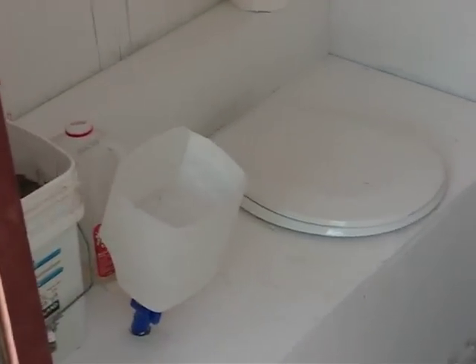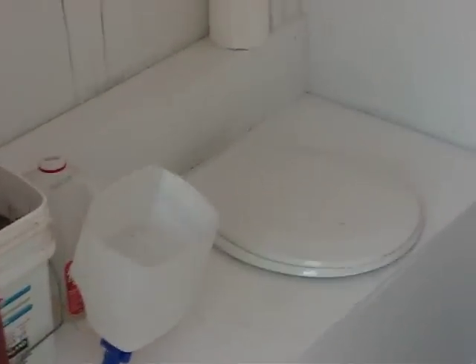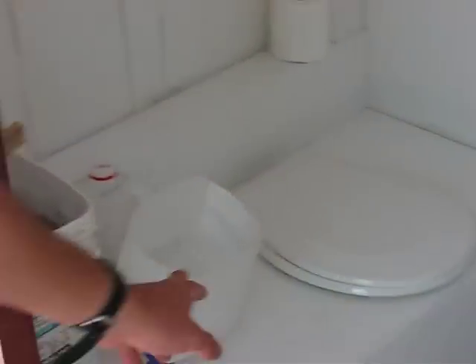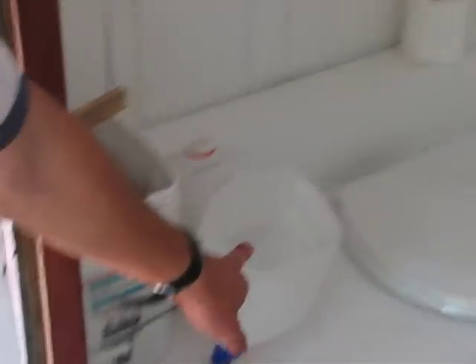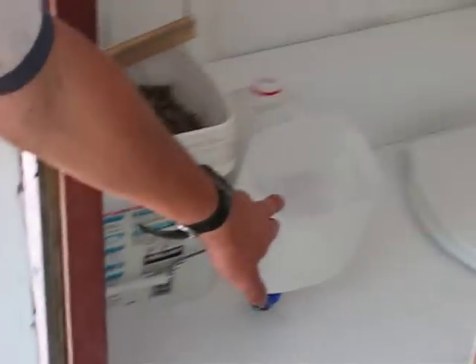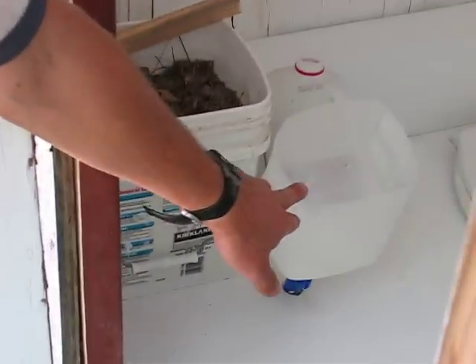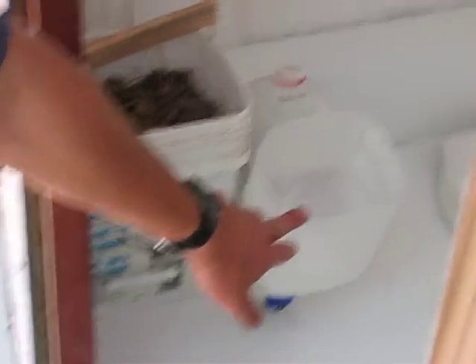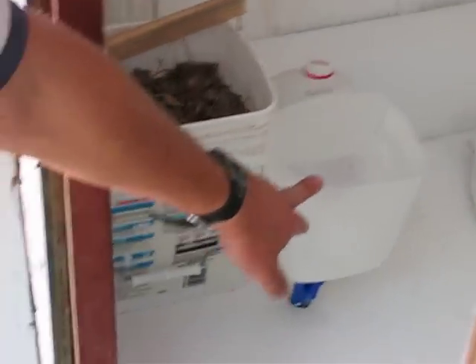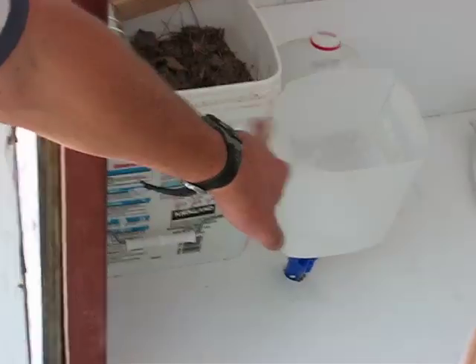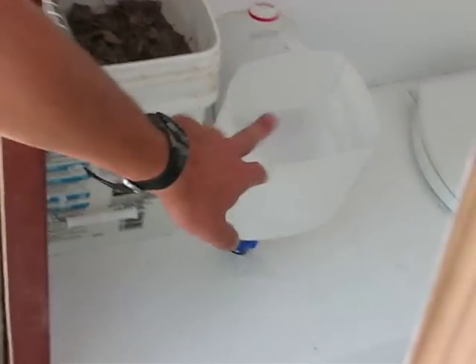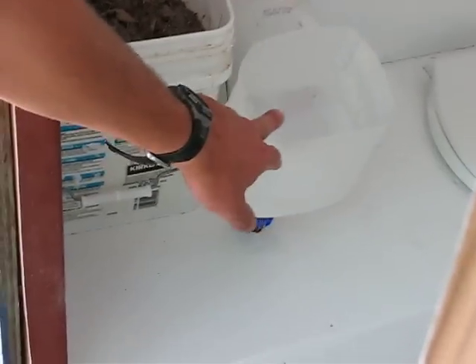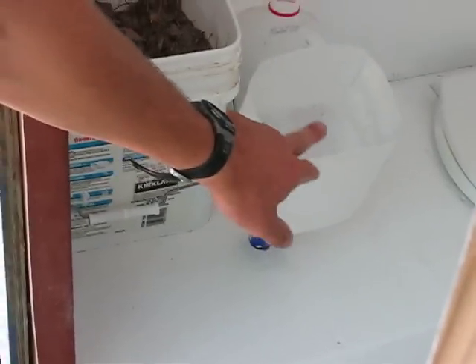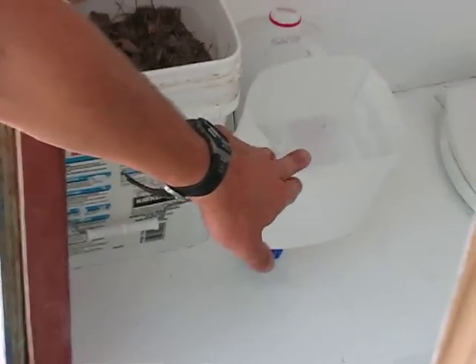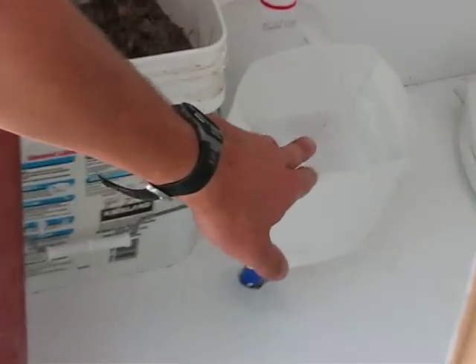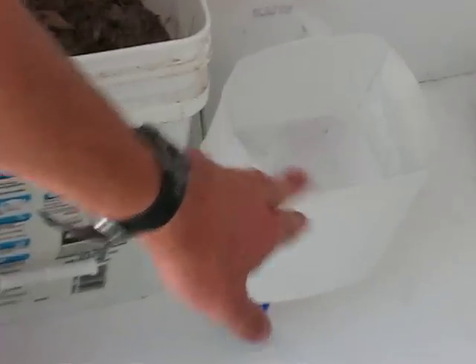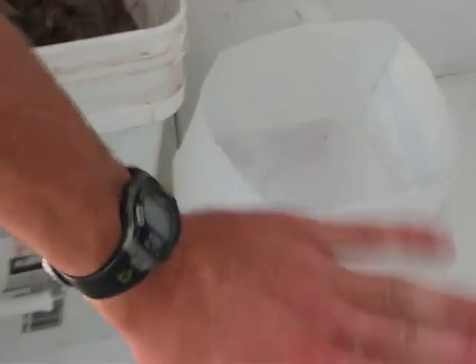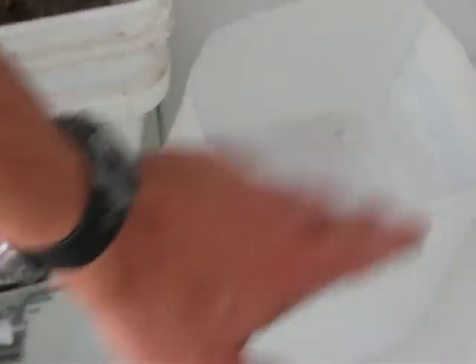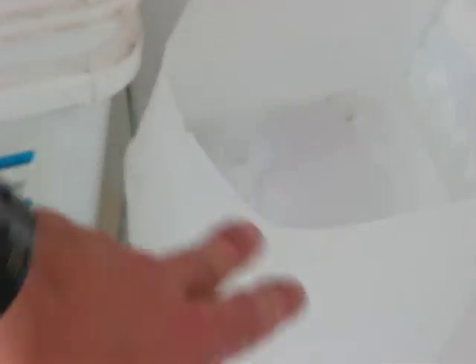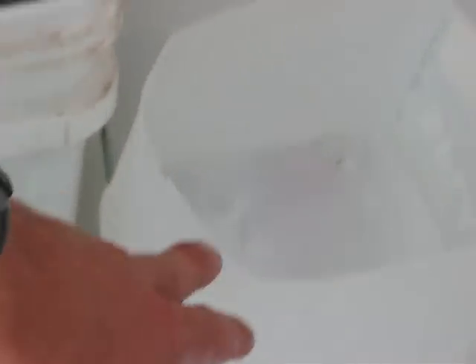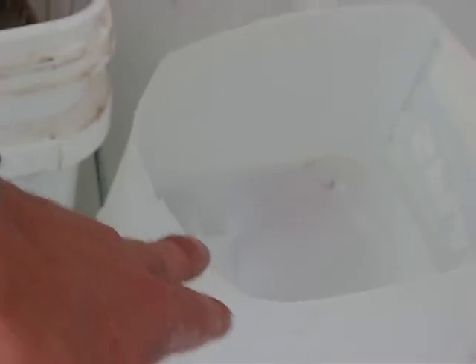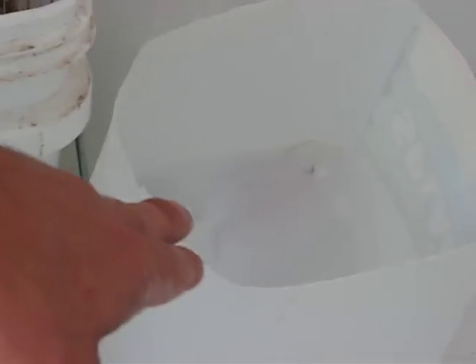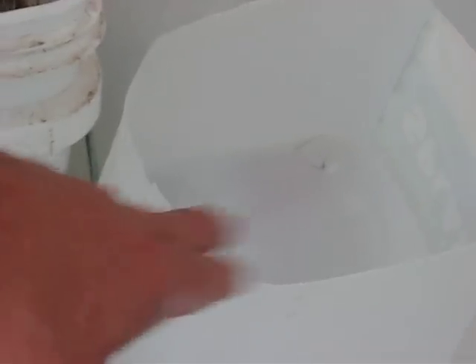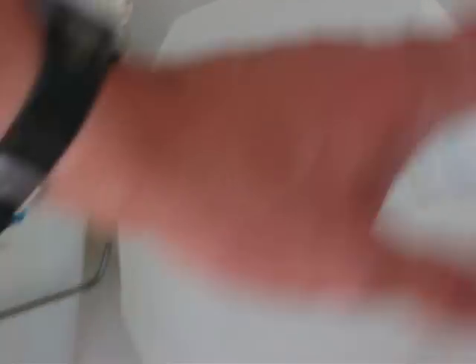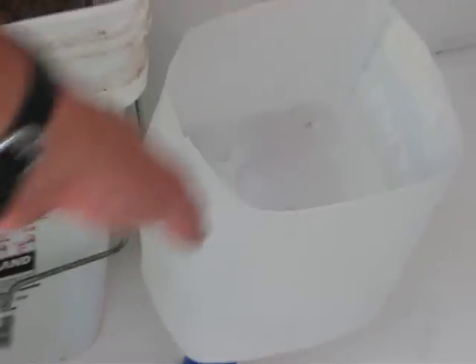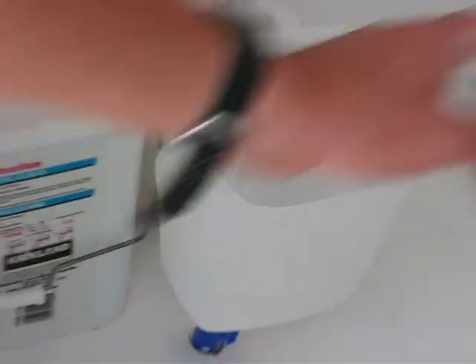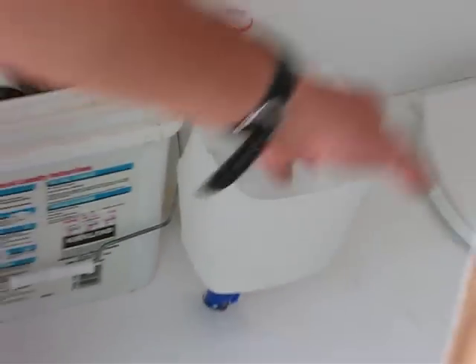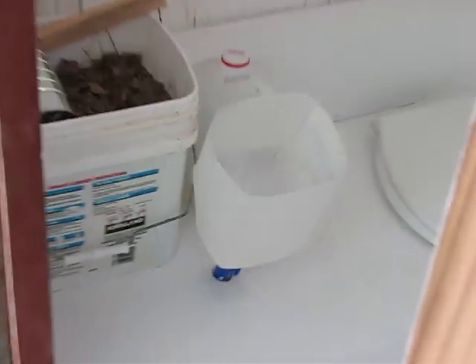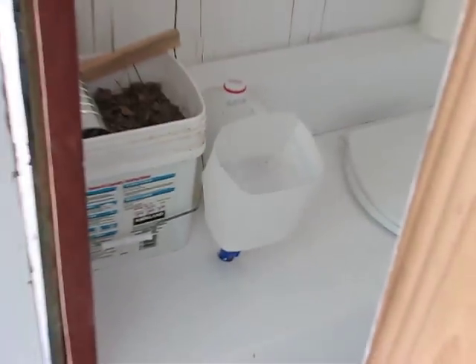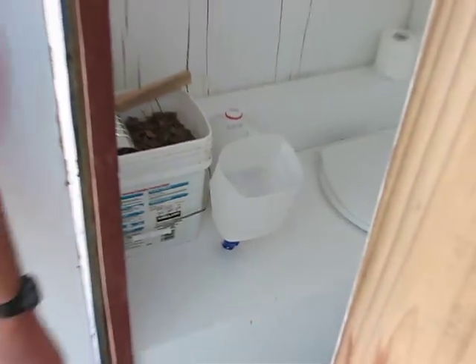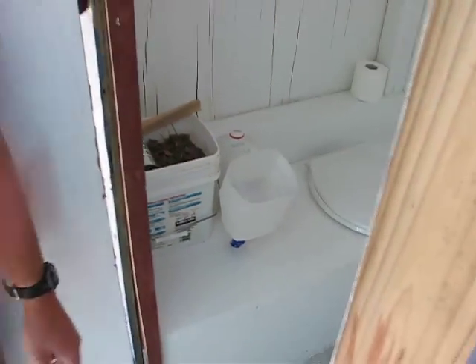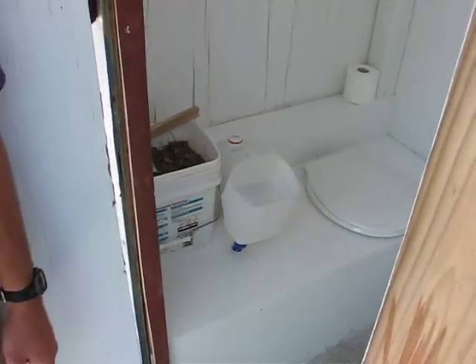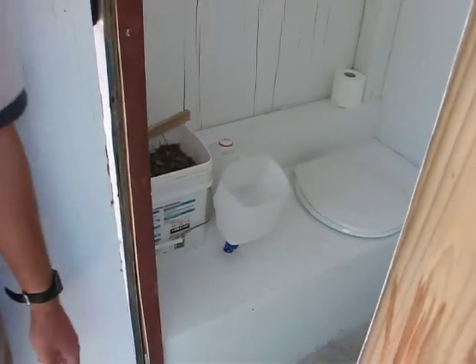Over here on the left, we've got a milk jug — some kind of jug; we just cut it off — and that's our urine collection. Those just go into the compartments down below, and we pull them out from the back.